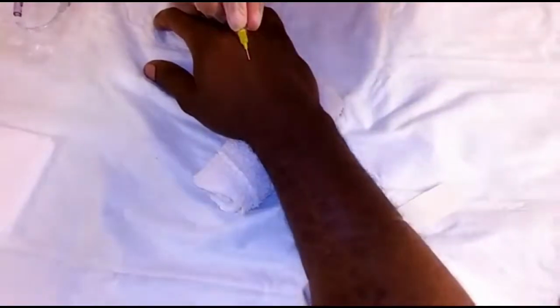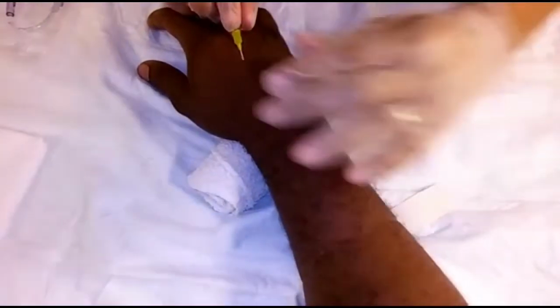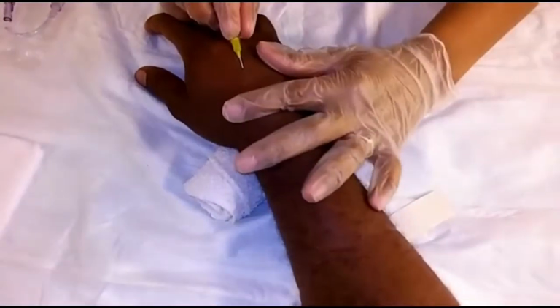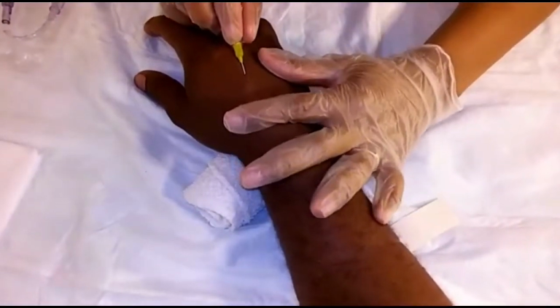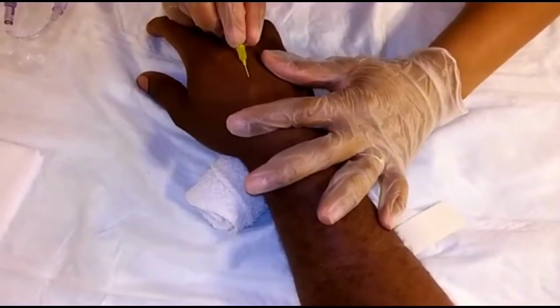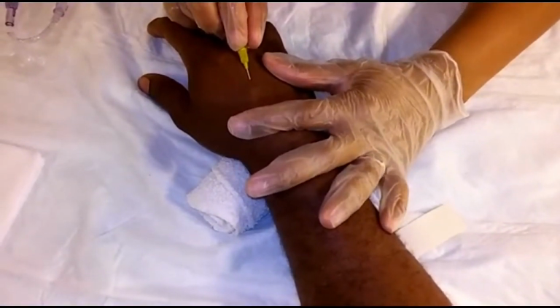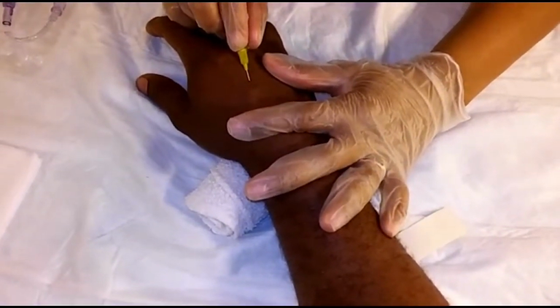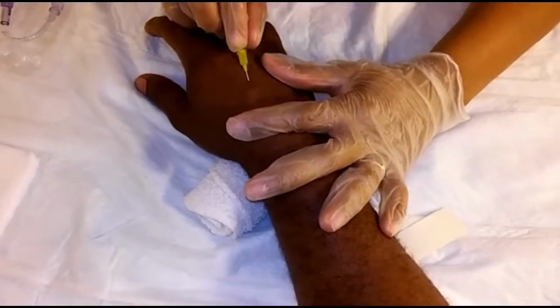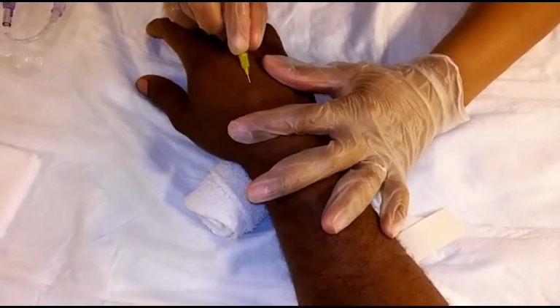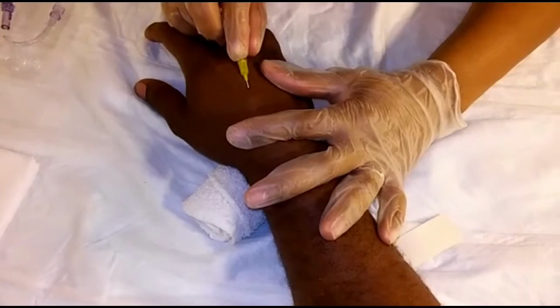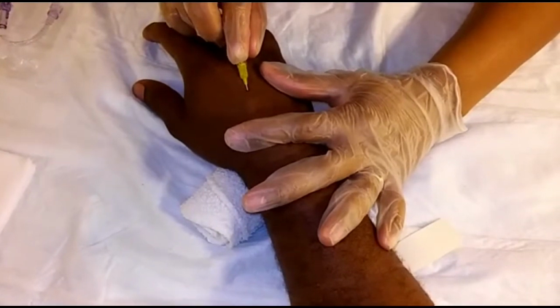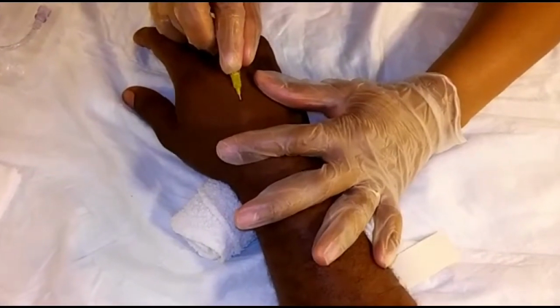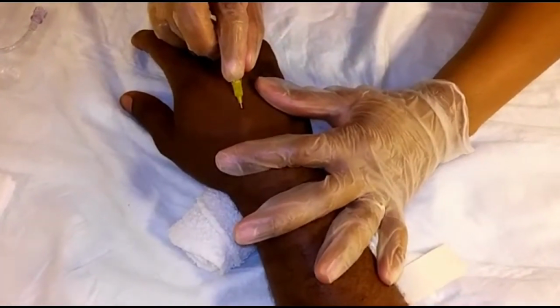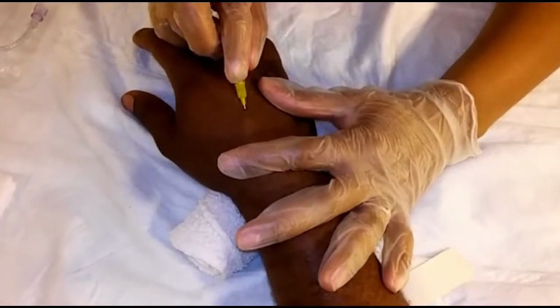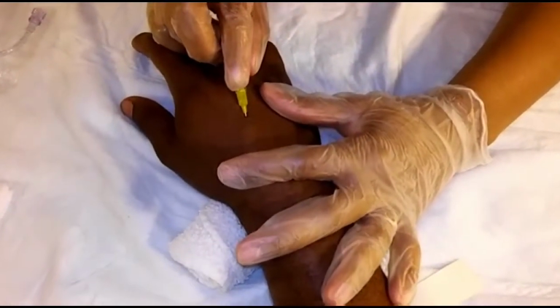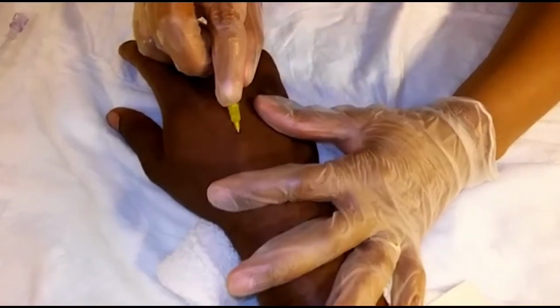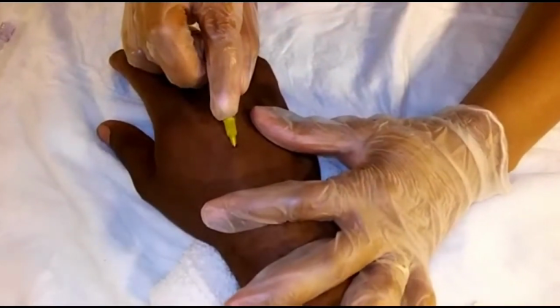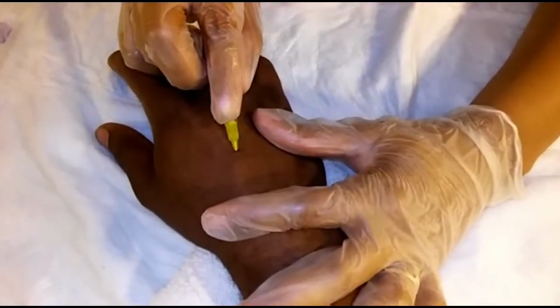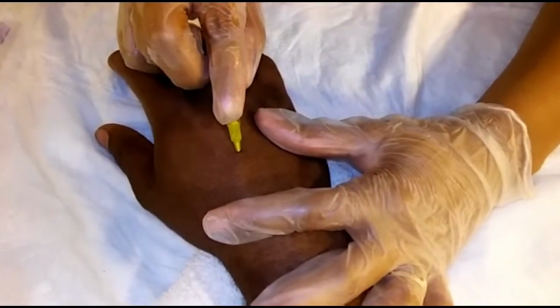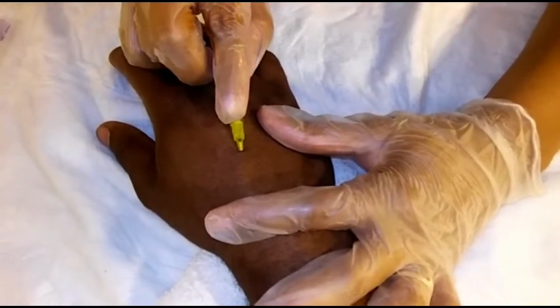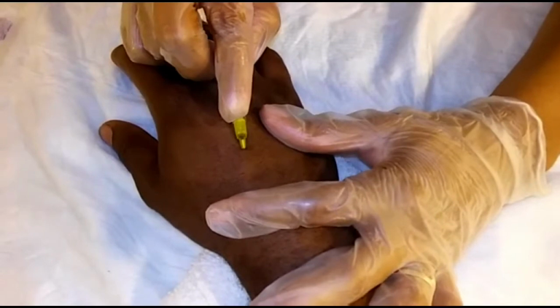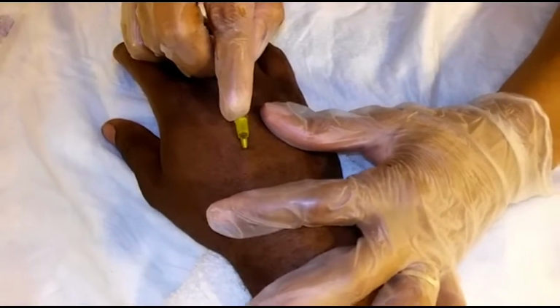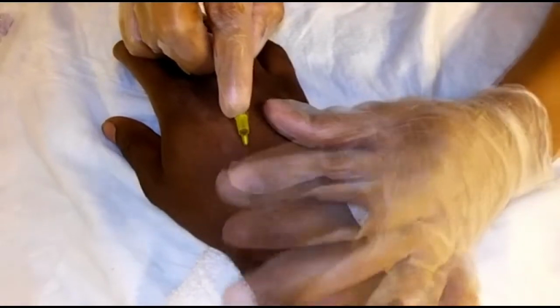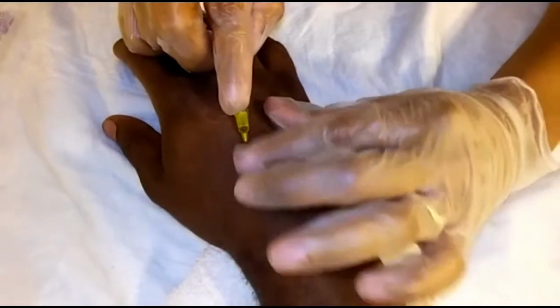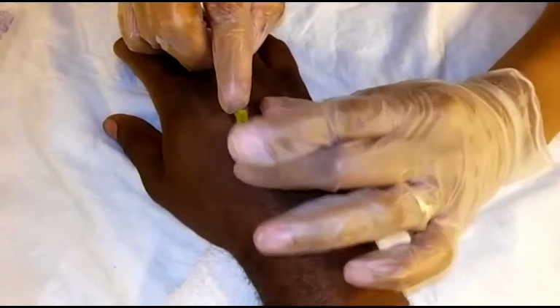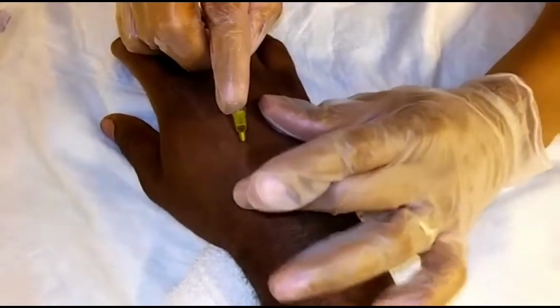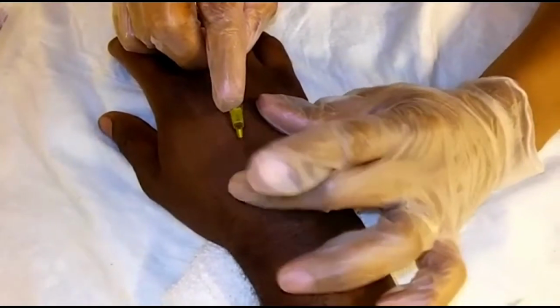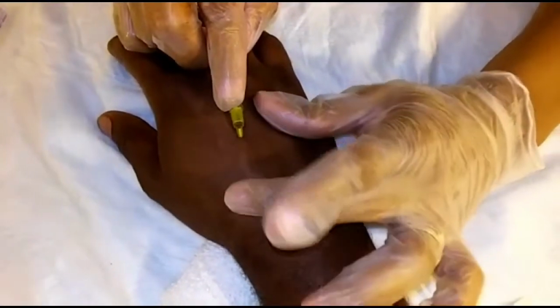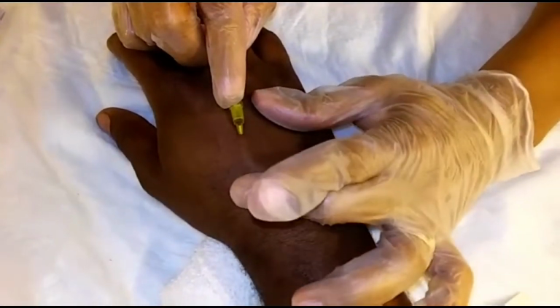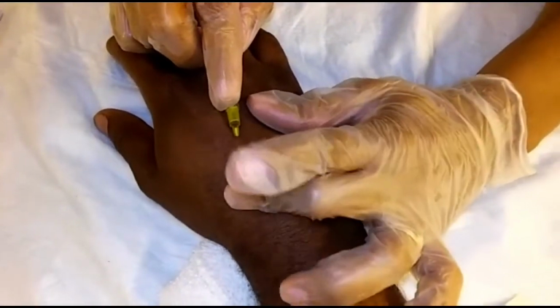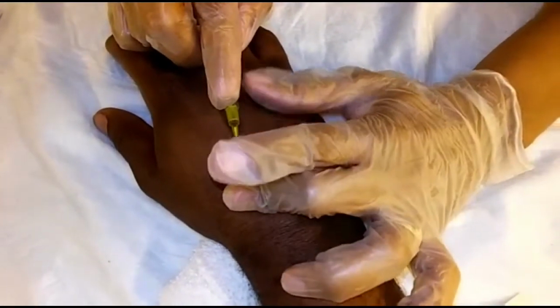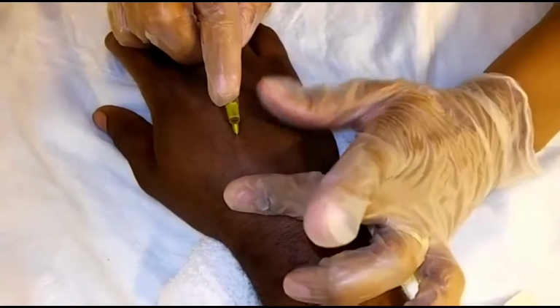Now you want to take the tourniquet off and advance the catheter into the vein. Make sure you place your finger here to apply pressure.